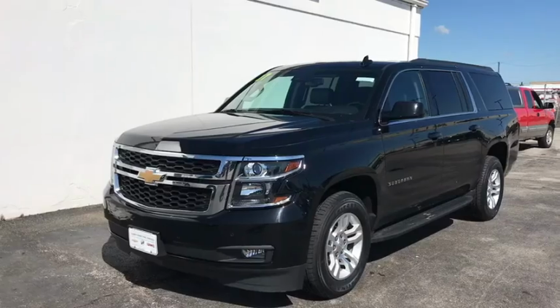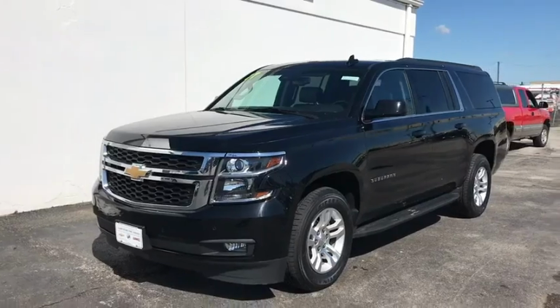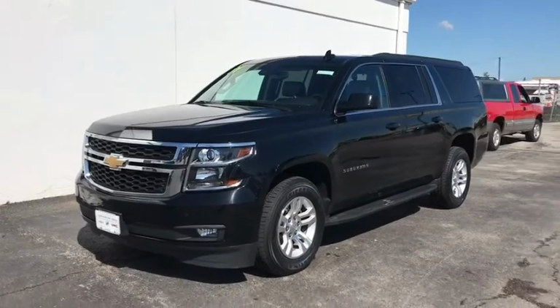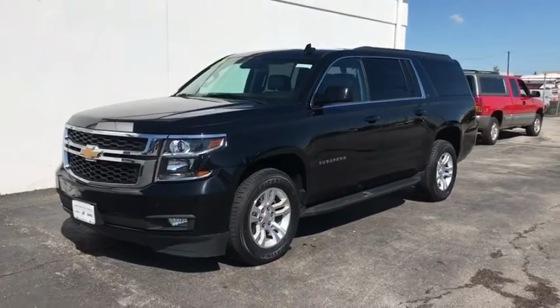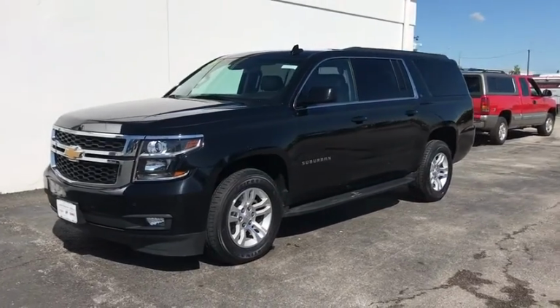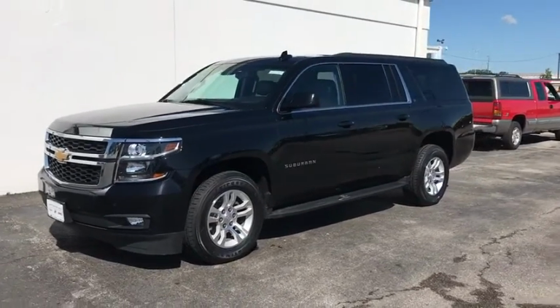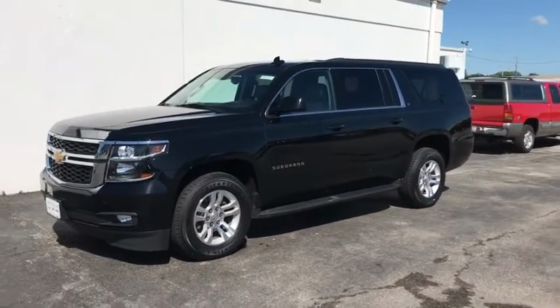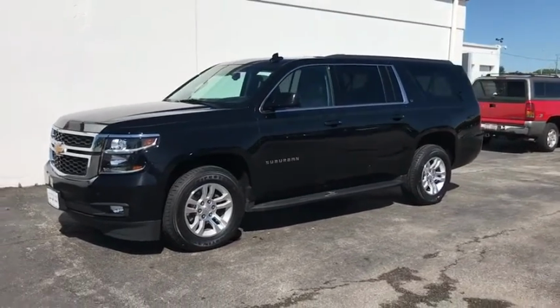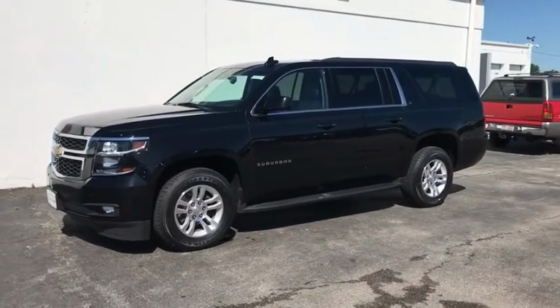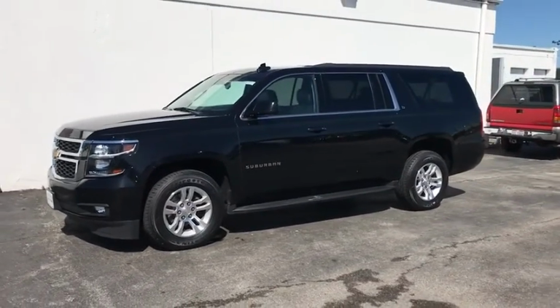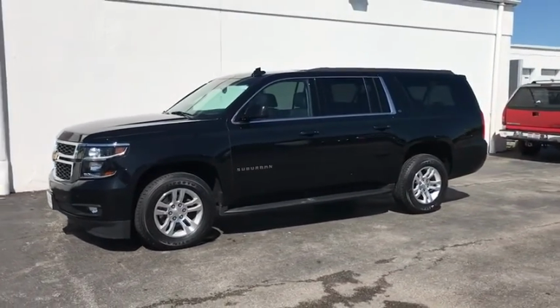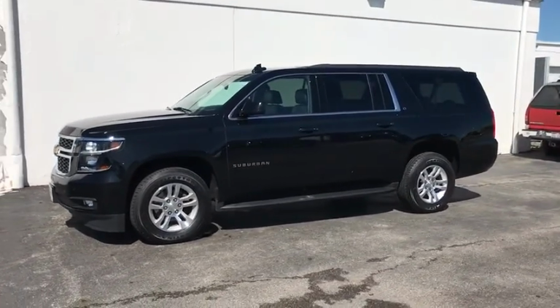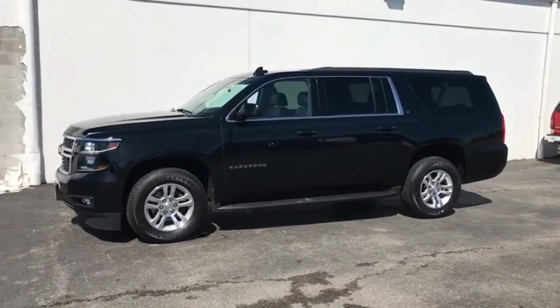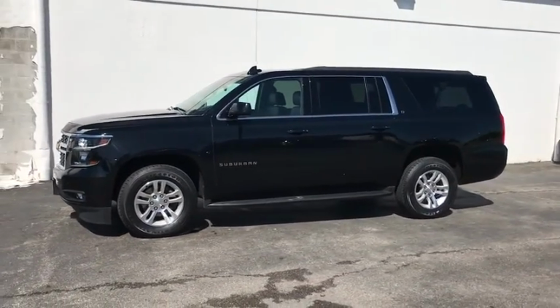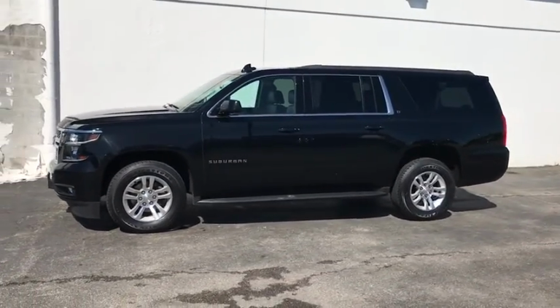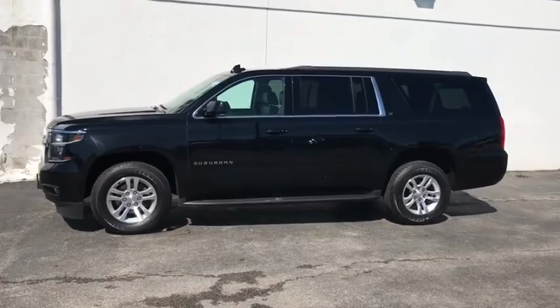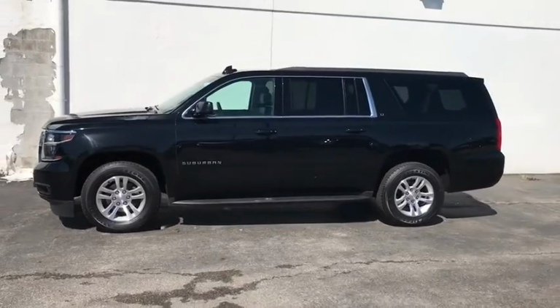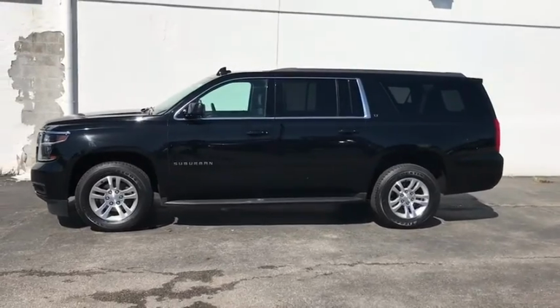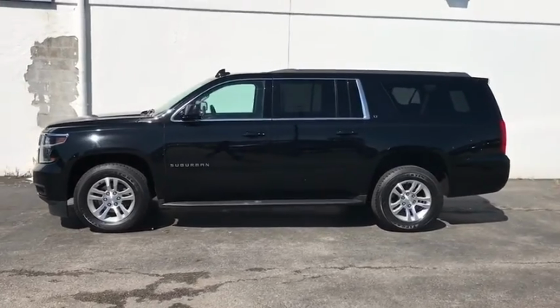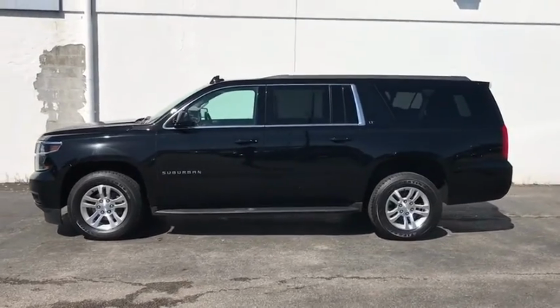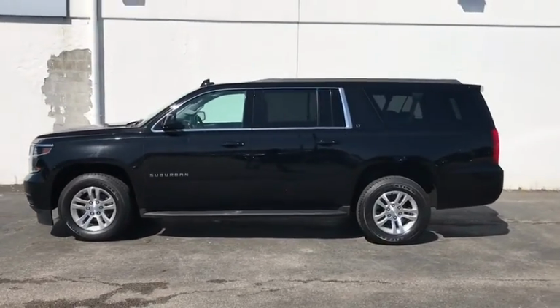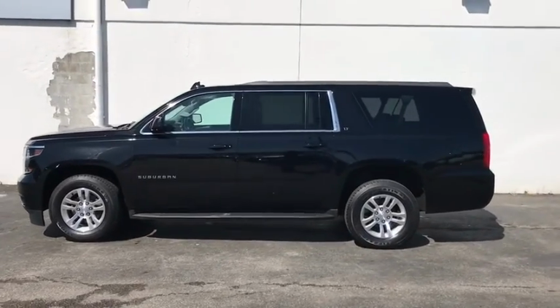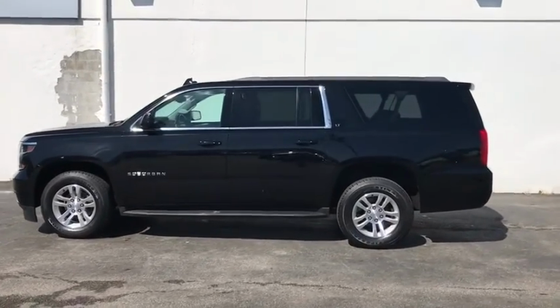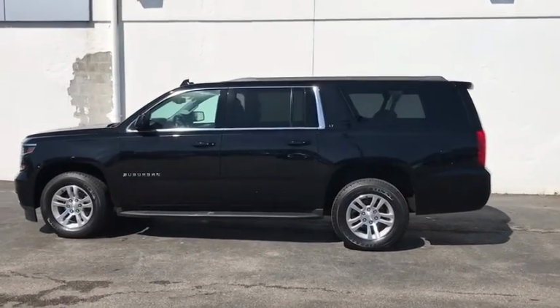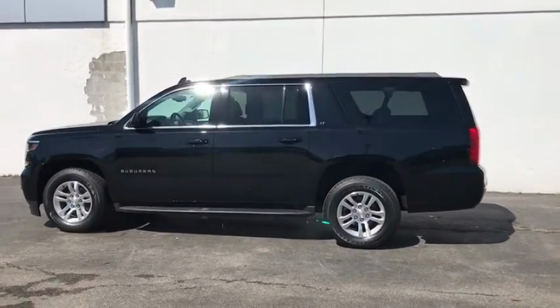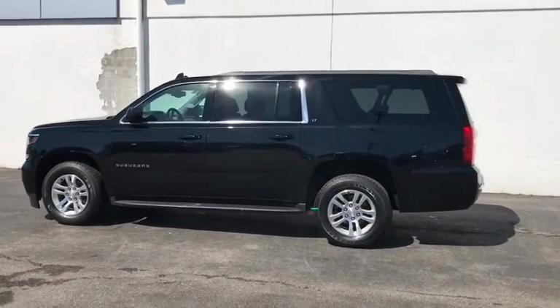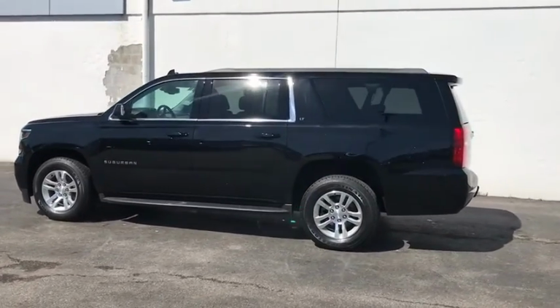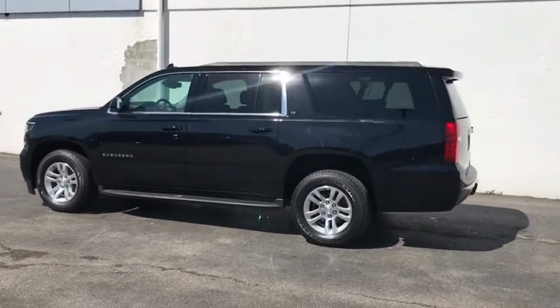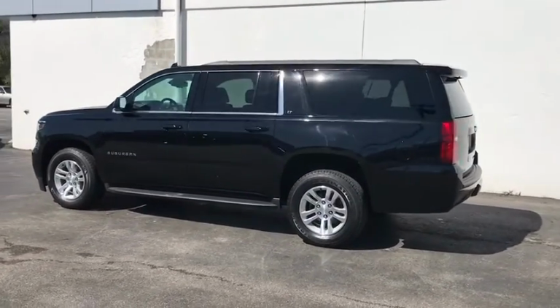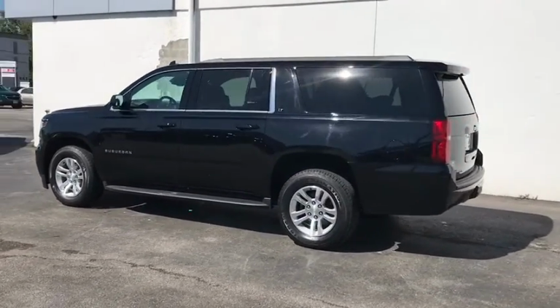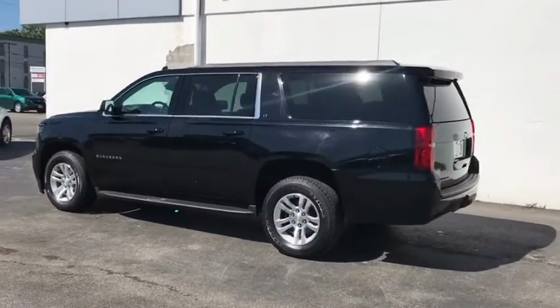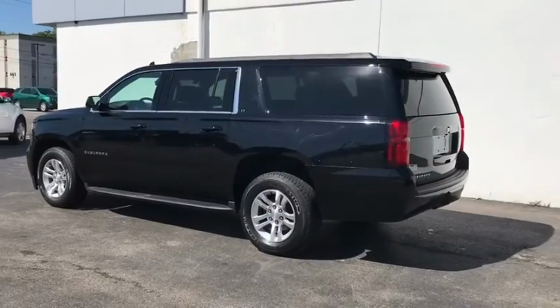Take a ride in the 2017 Chevrolet Suburban. The Suburban excels at towing heavy trailers, hauling loads of people and gear, and enduring hard use and rugged terrain.